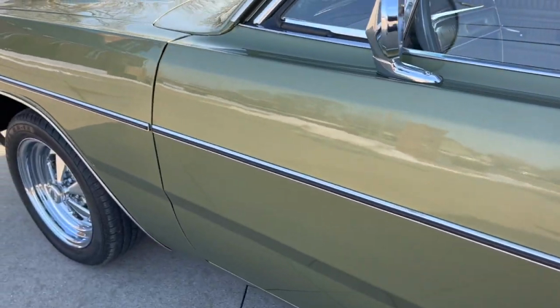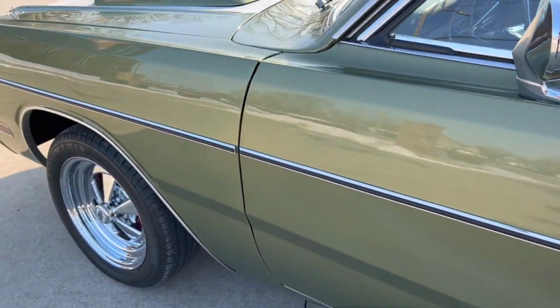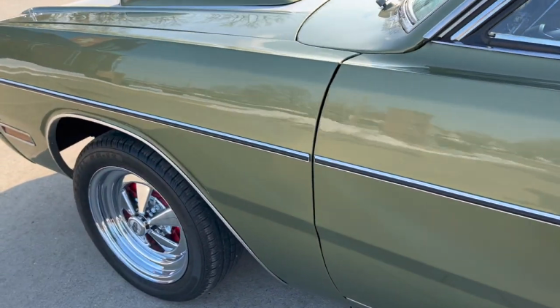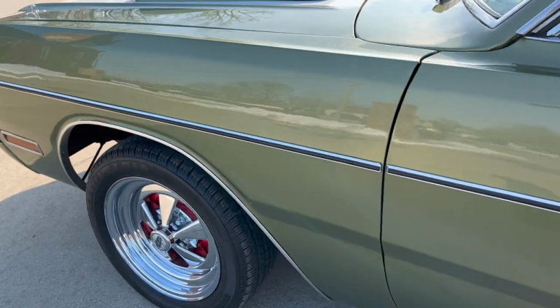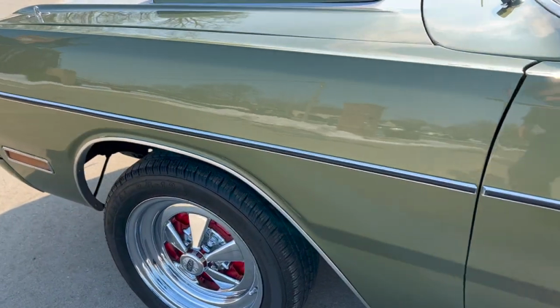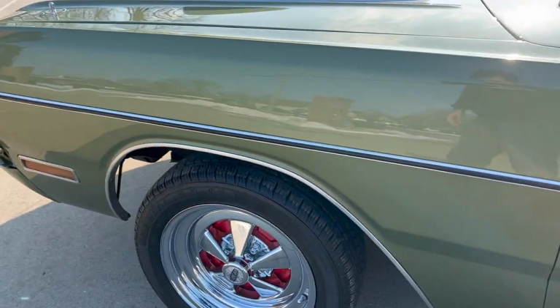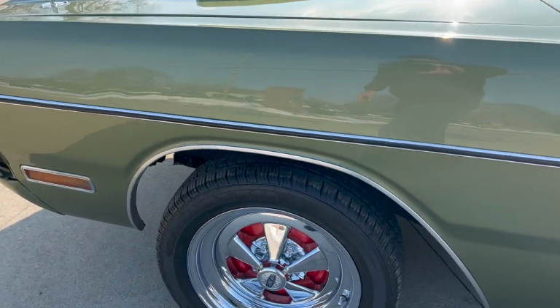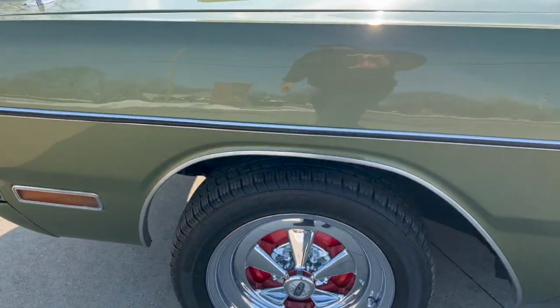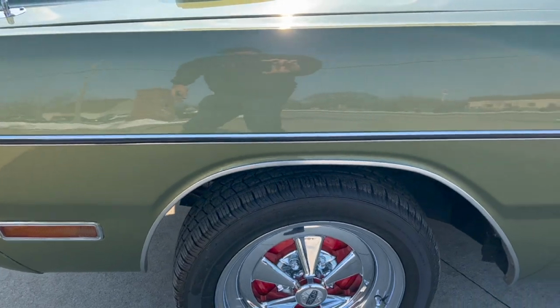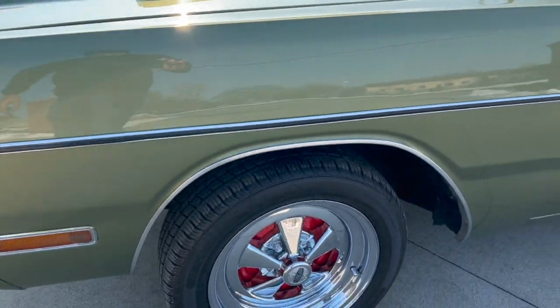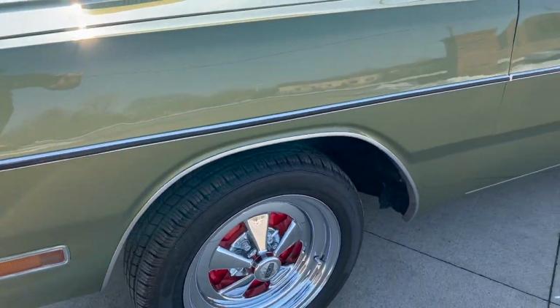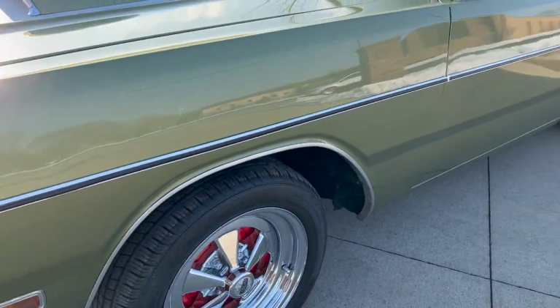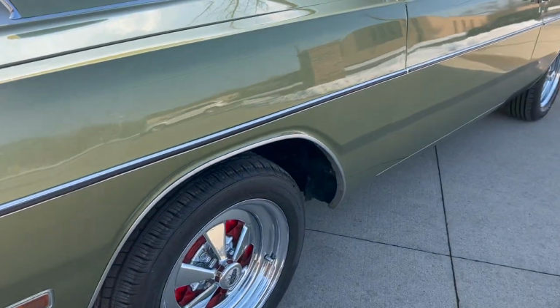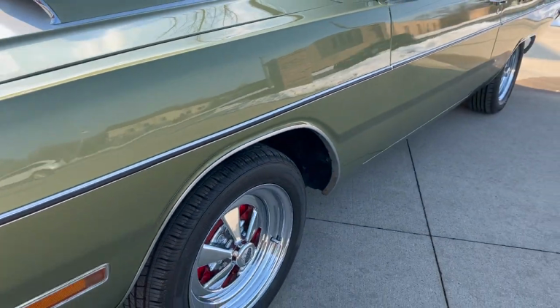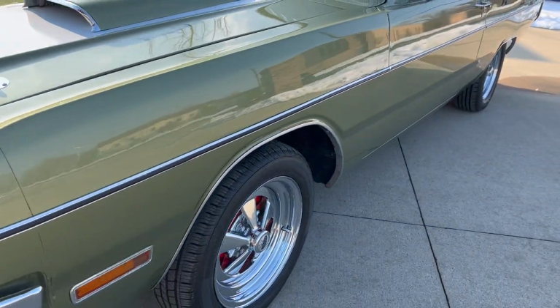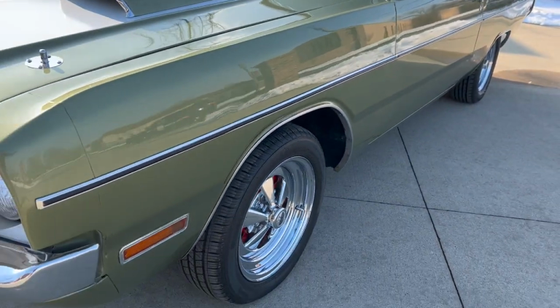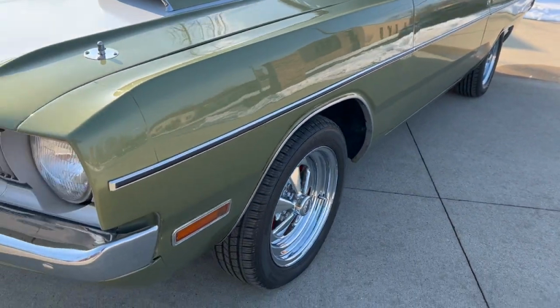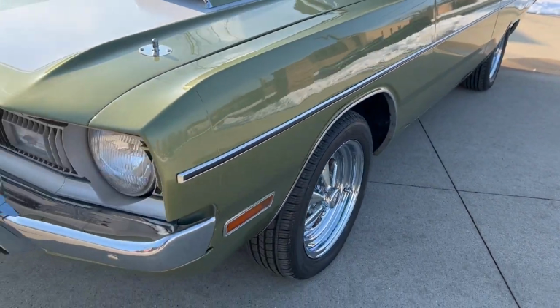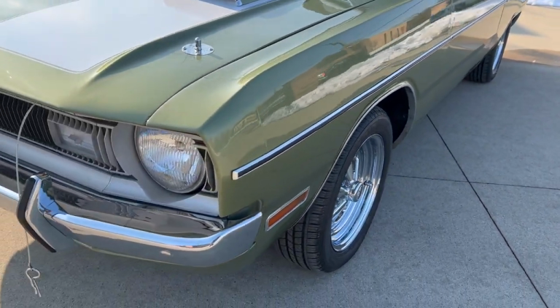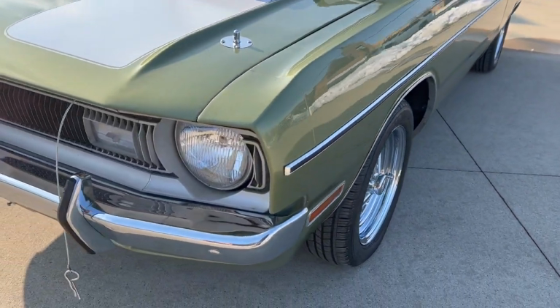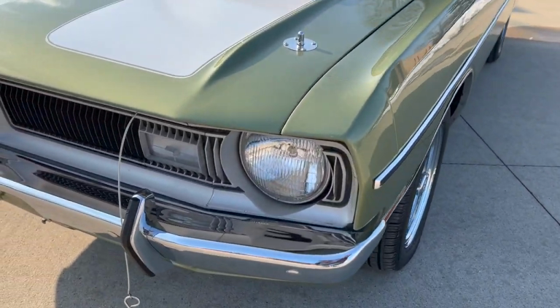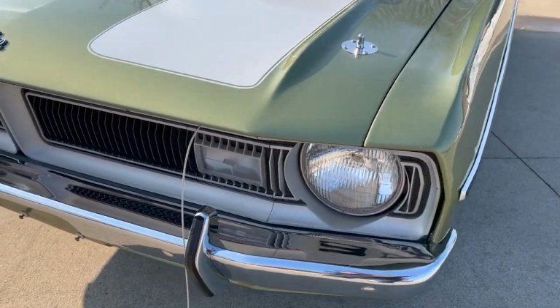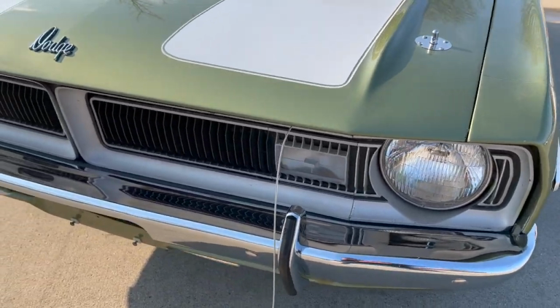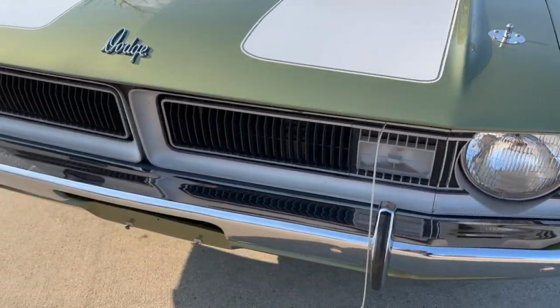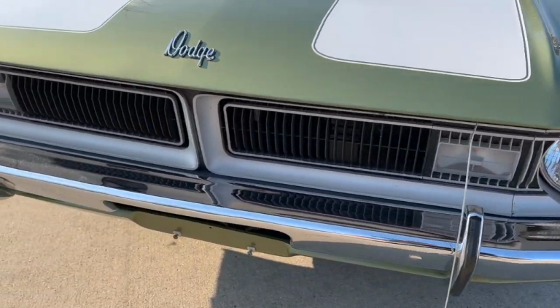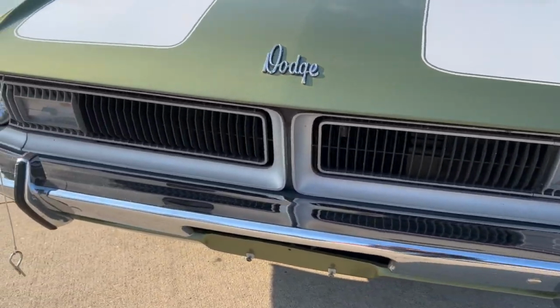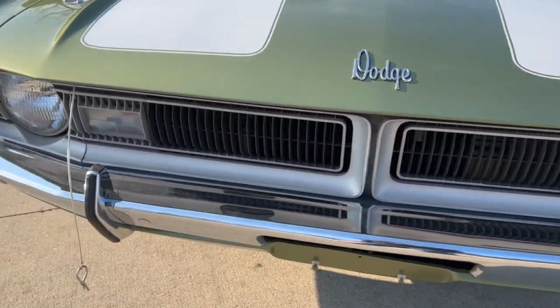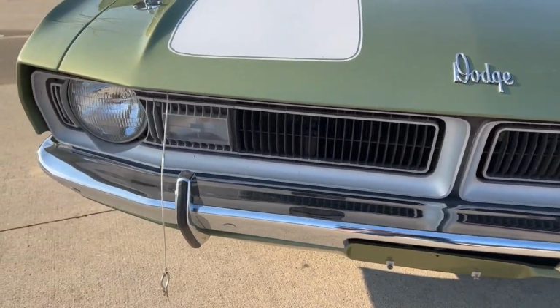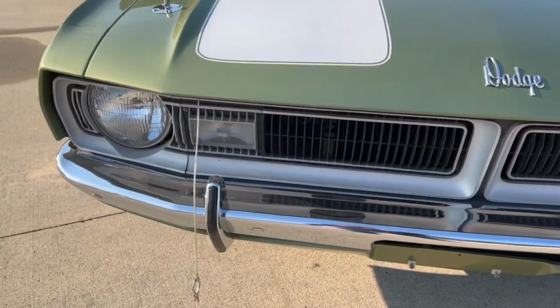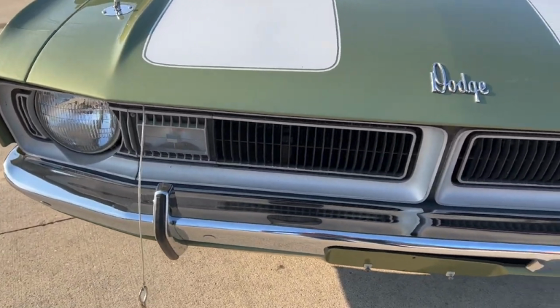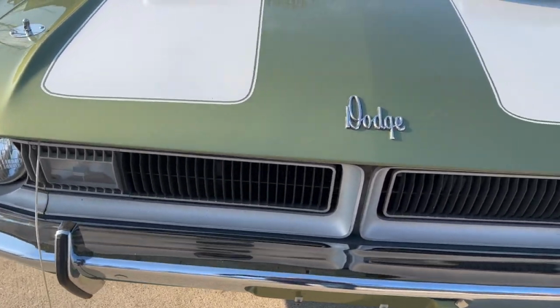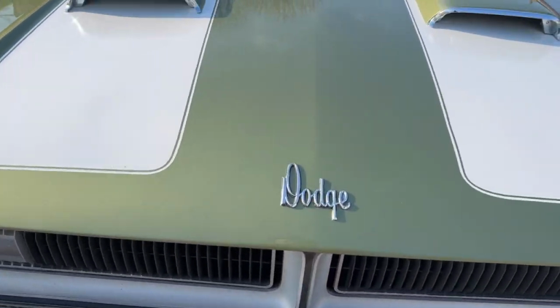Beautiful undercarriage — looks nice and solid, original but lightly touched up over the years. The chrome bumper guards are all in nice shape.